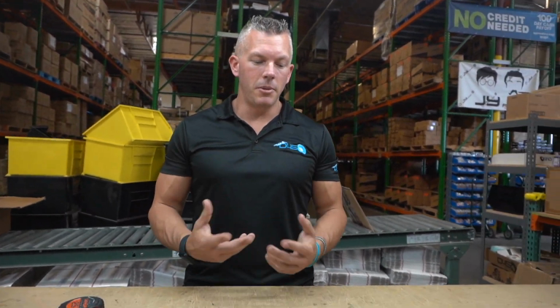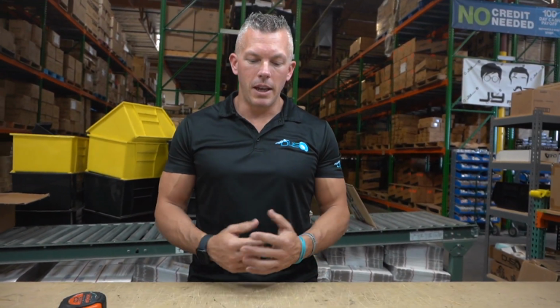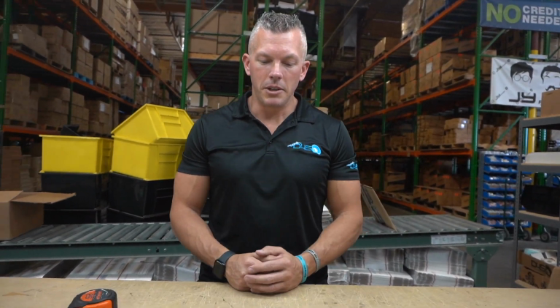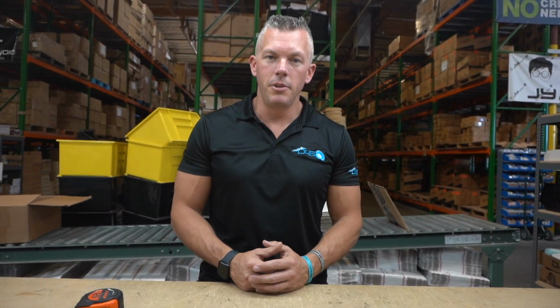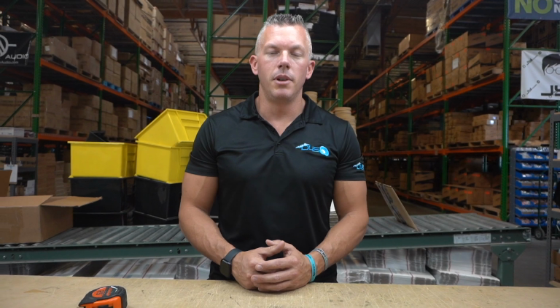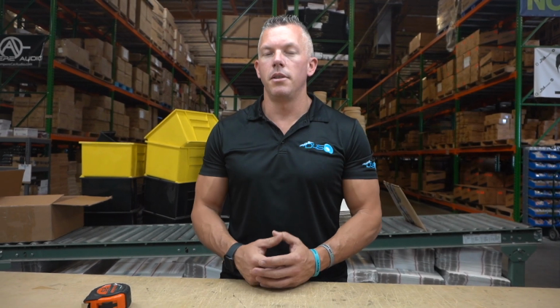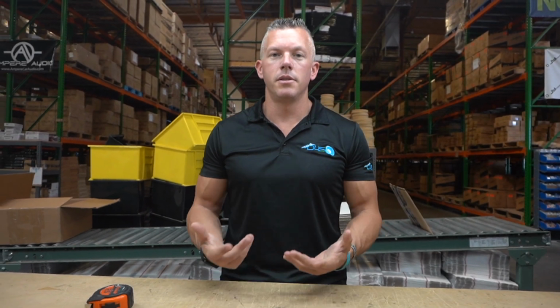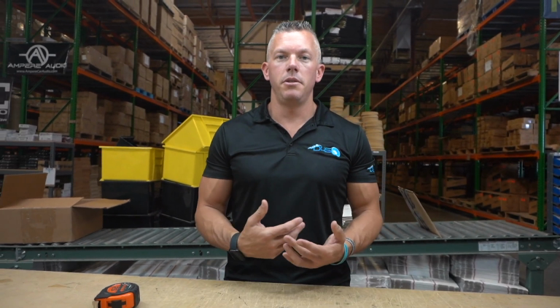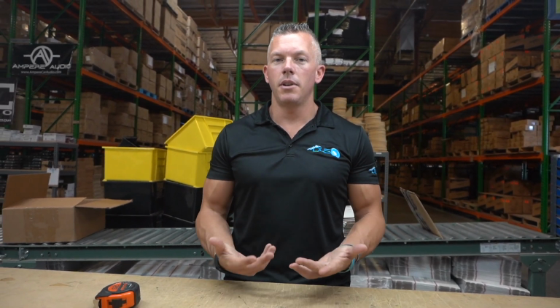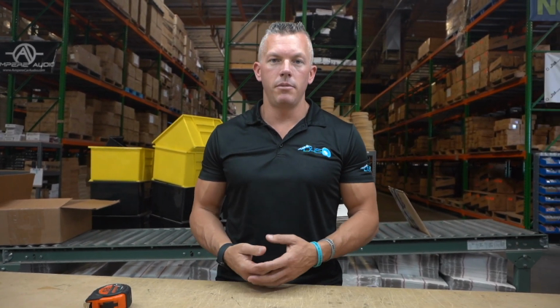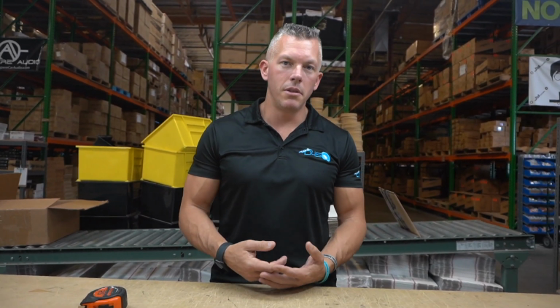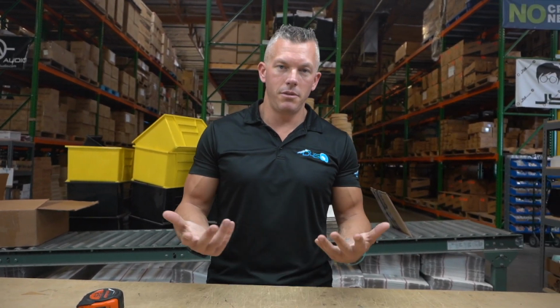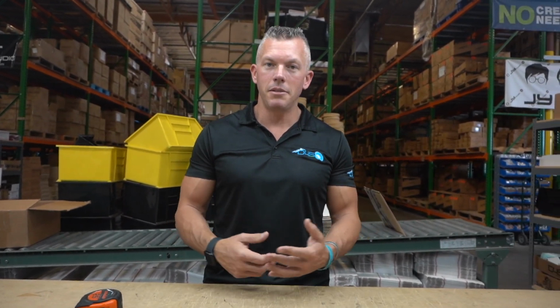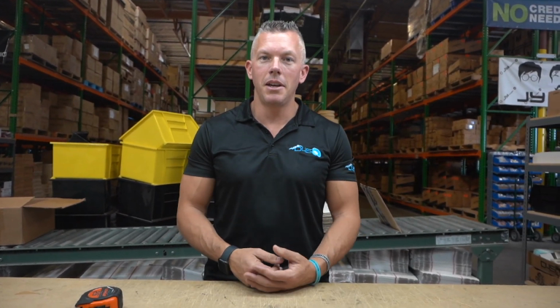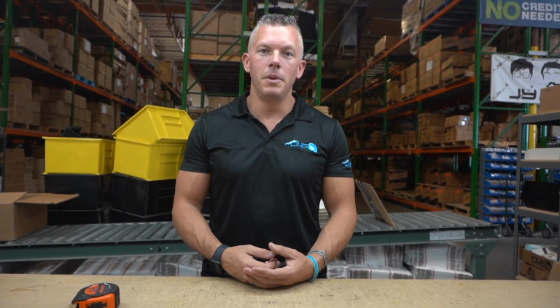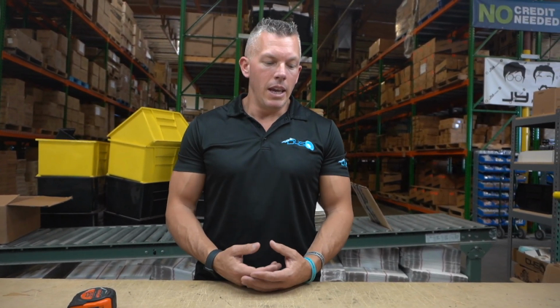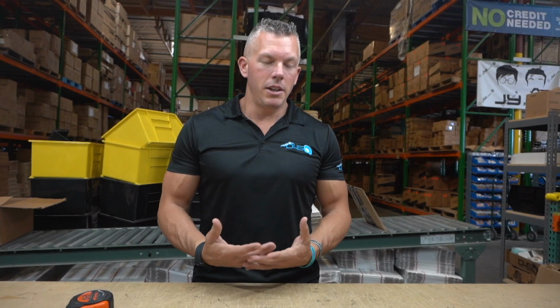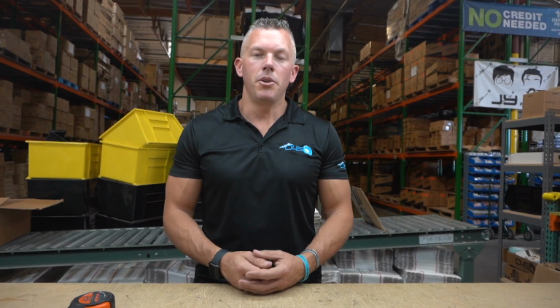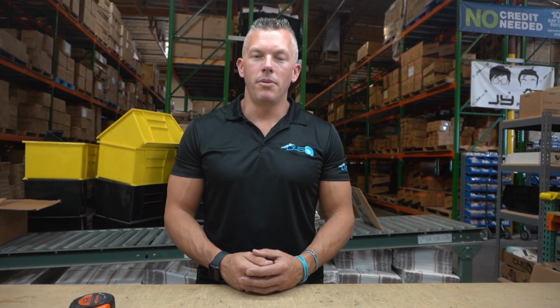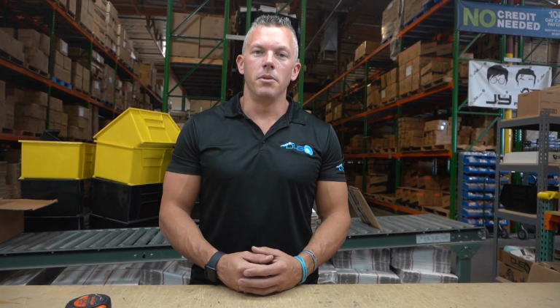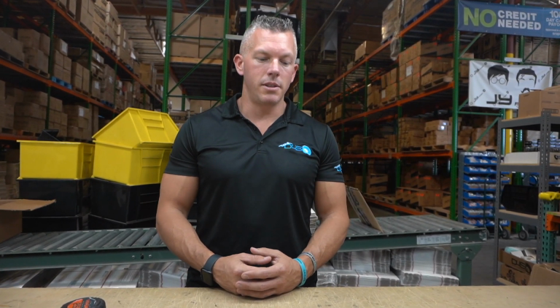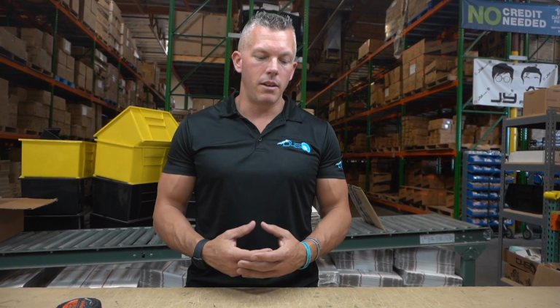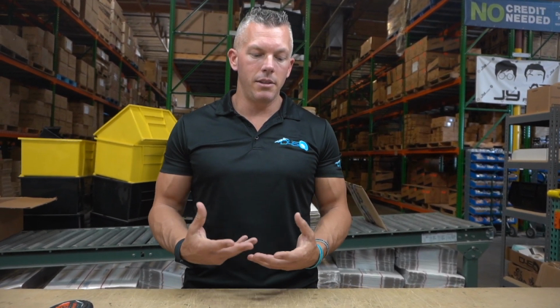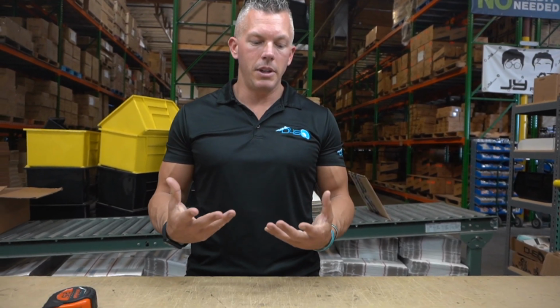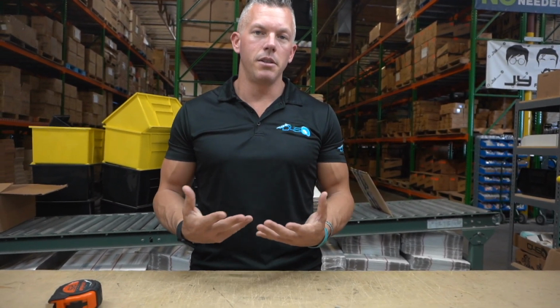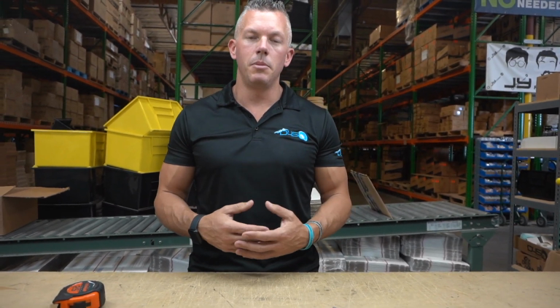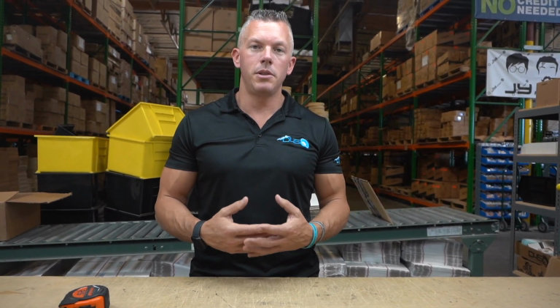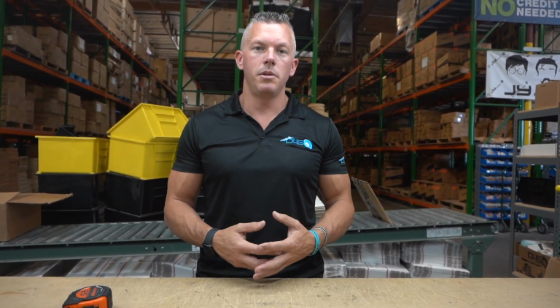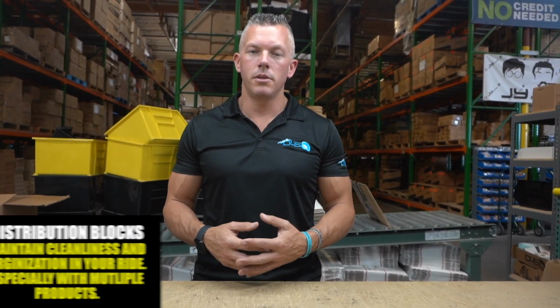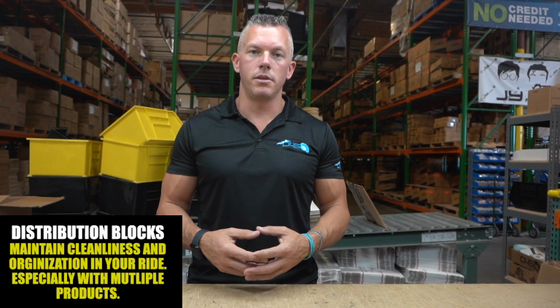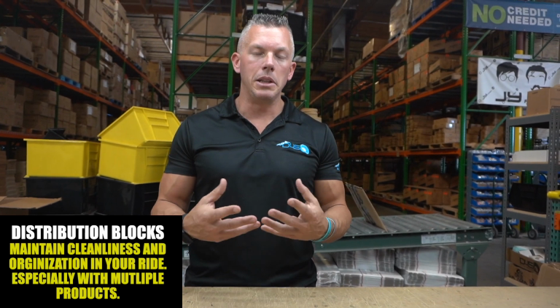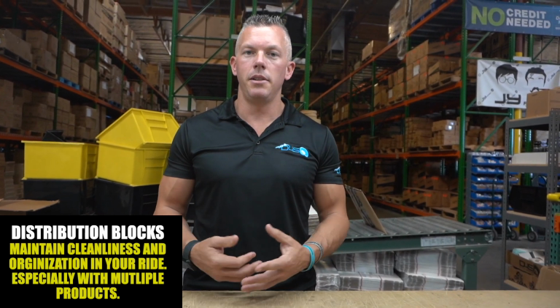A lot of people will ask about distribution blocks — are they necessary, do you have to have them or not? It really comes down to preference. I think the biggest thing to sum up distribution blocks is cleanliness.